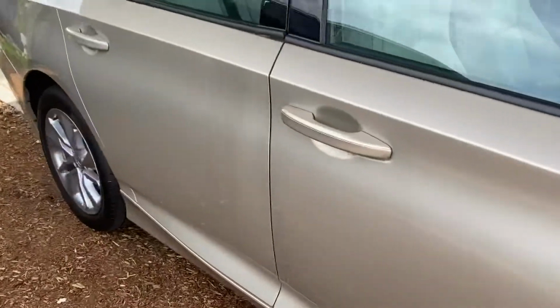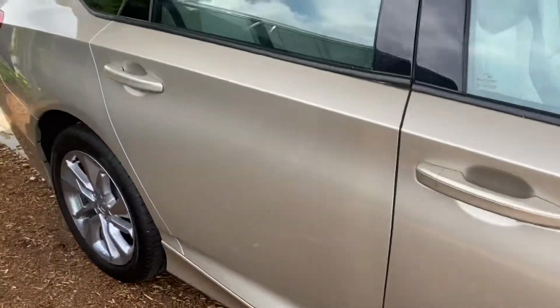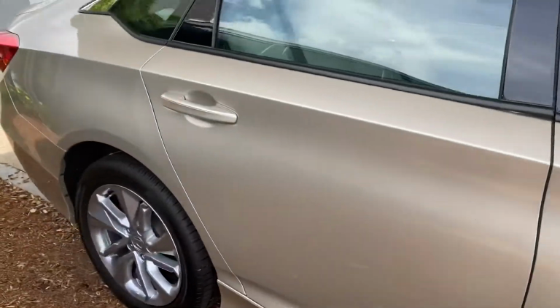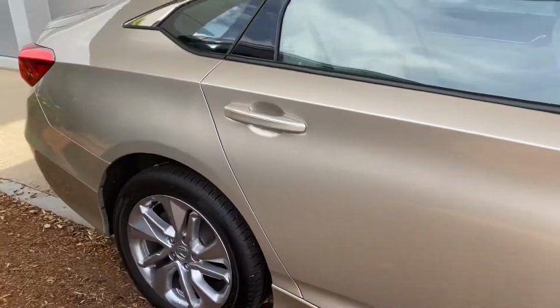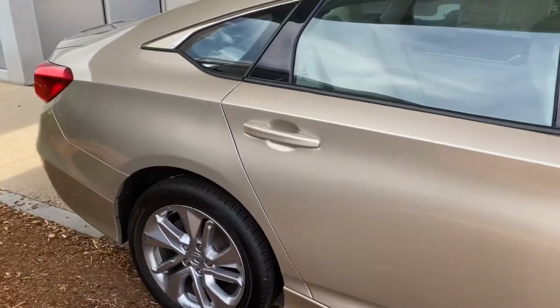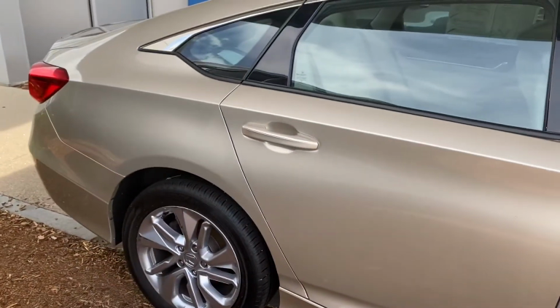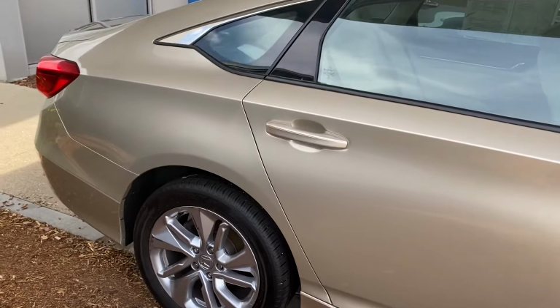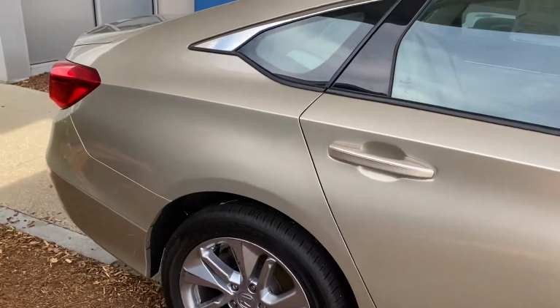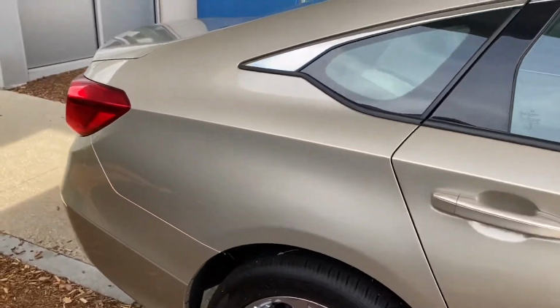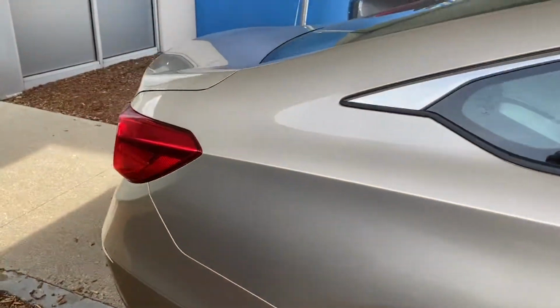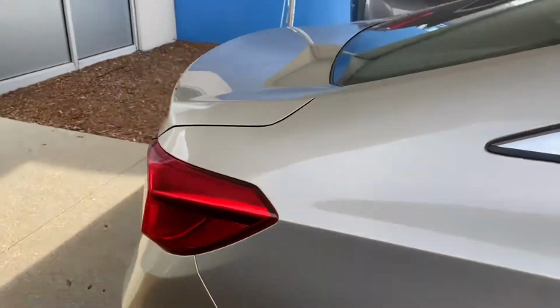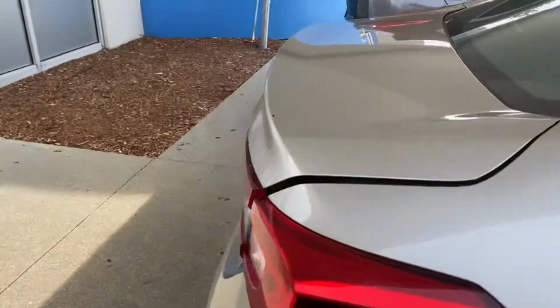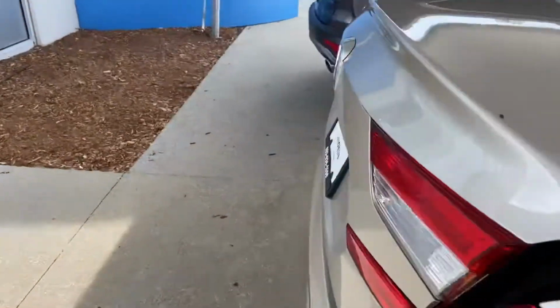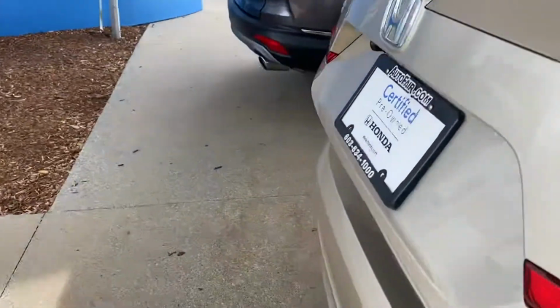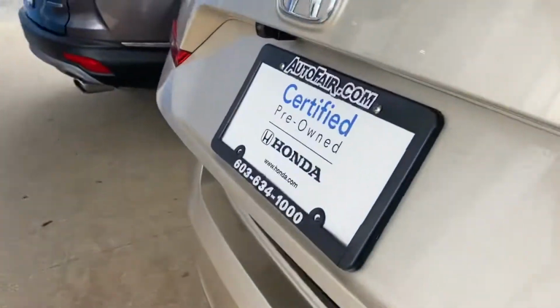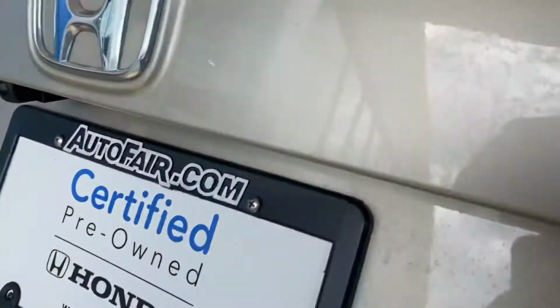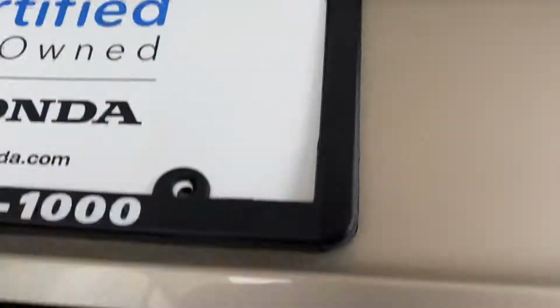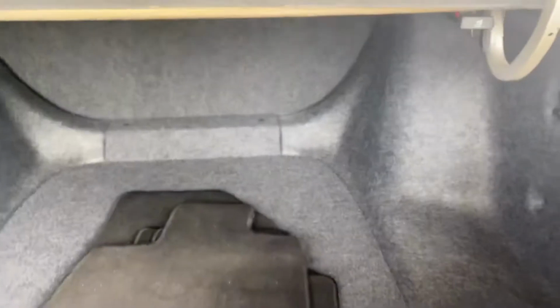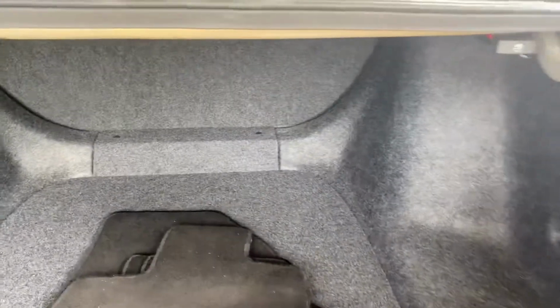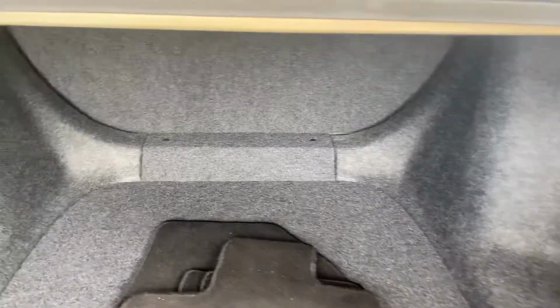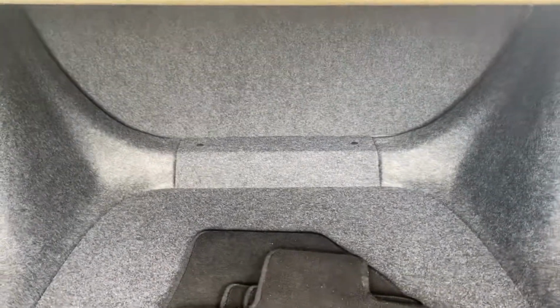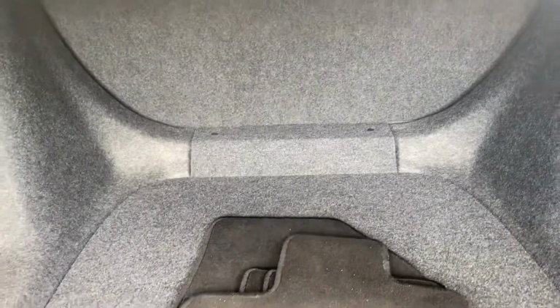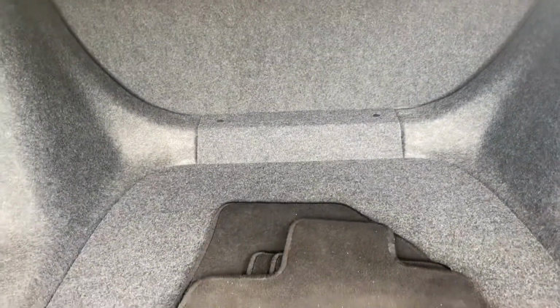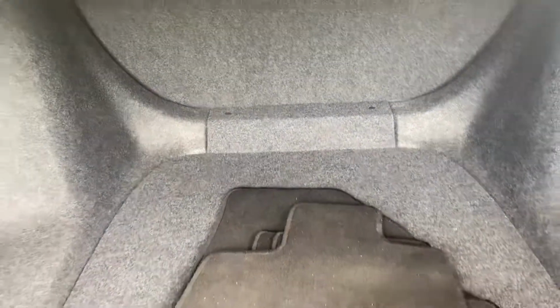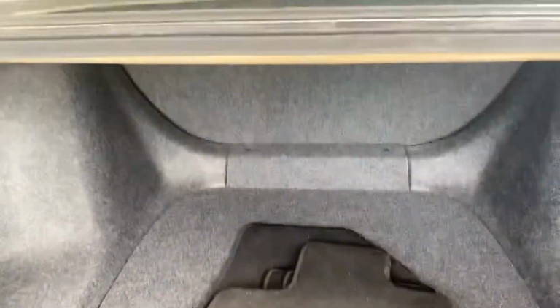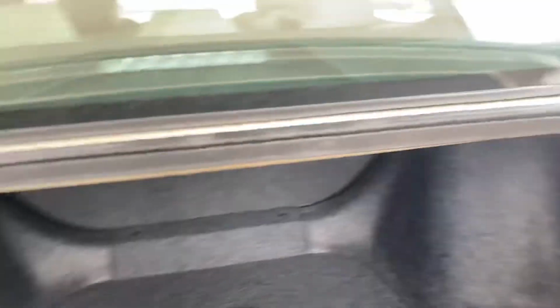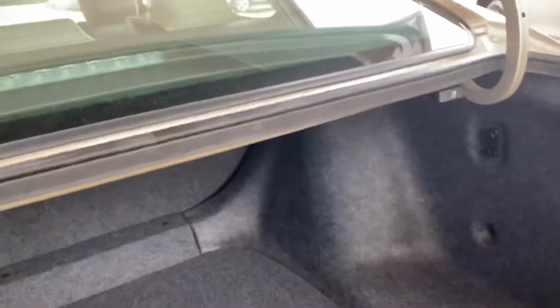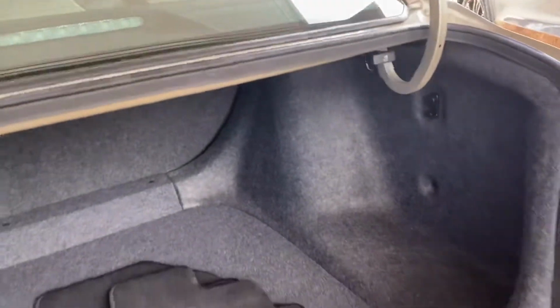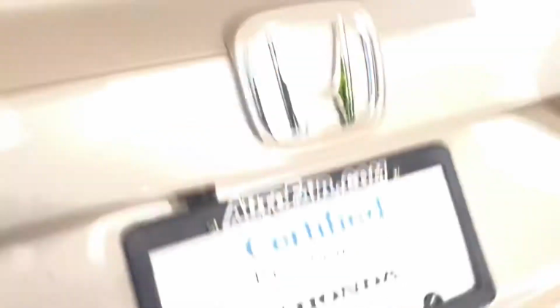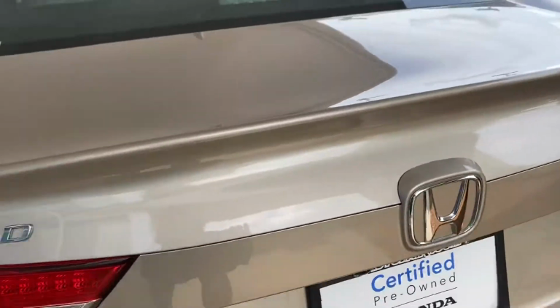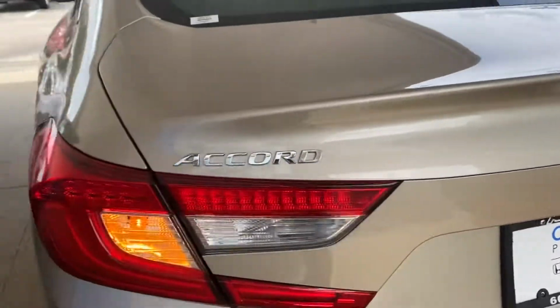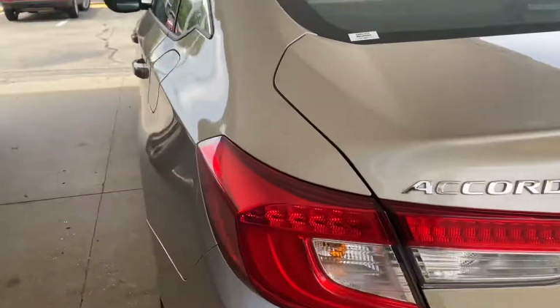This is in the Champagne Frost. The trunk space is very large. Your seats will fold down so you can carry nice cargo — groceries, I put a bike in my Accord.